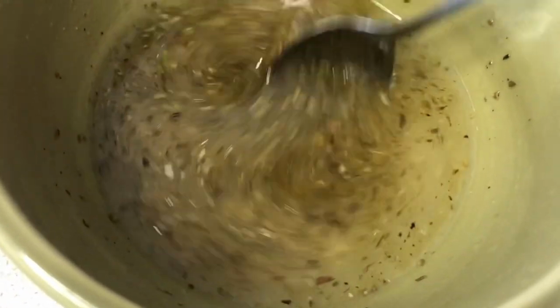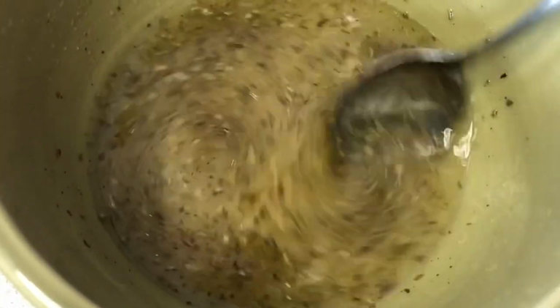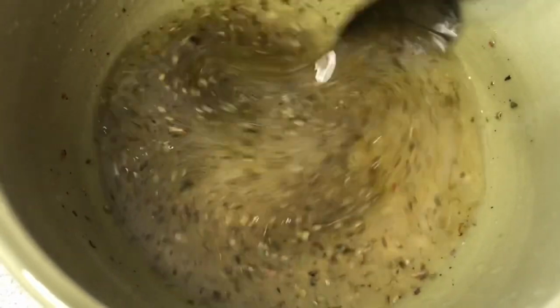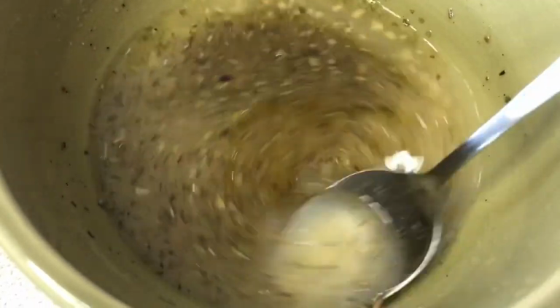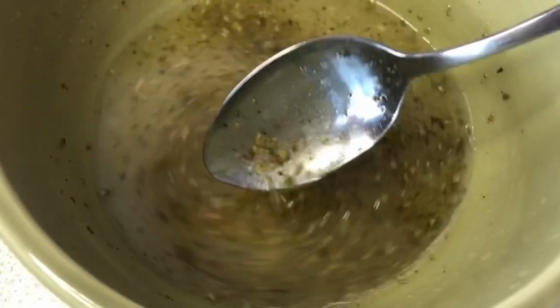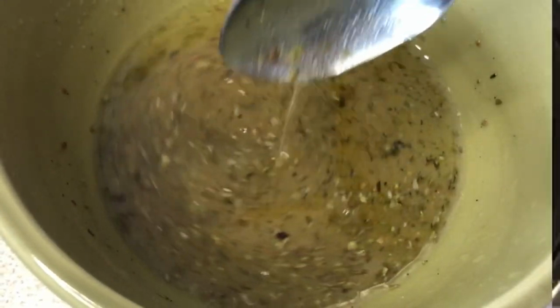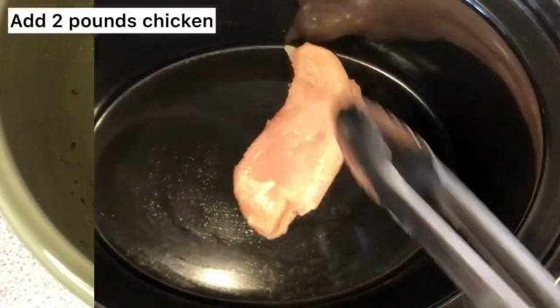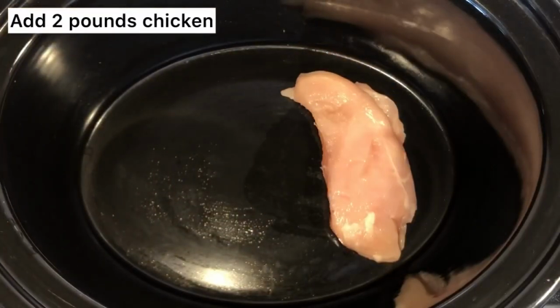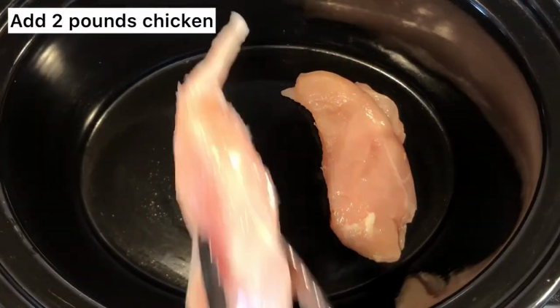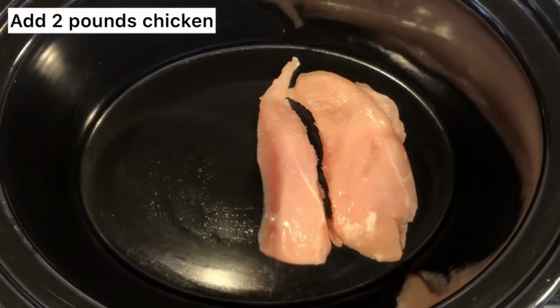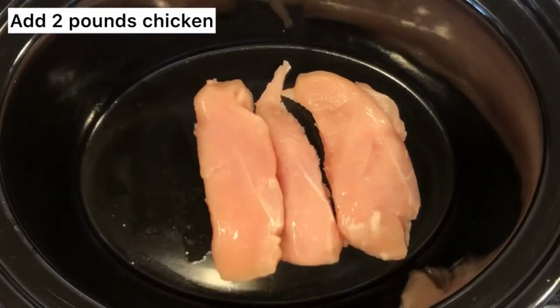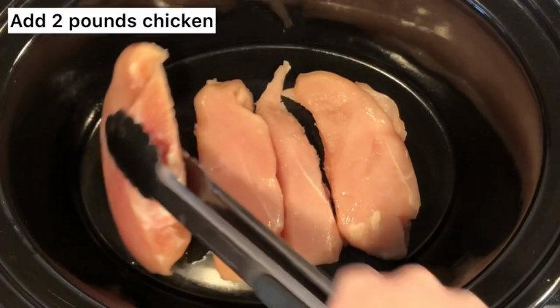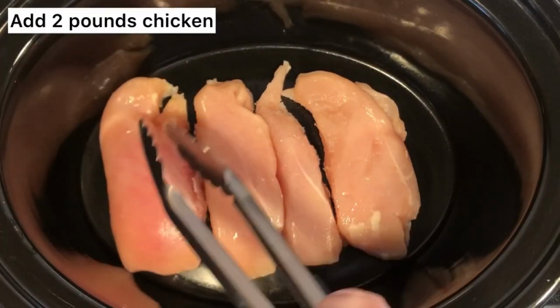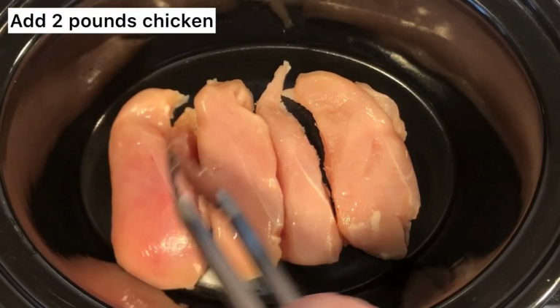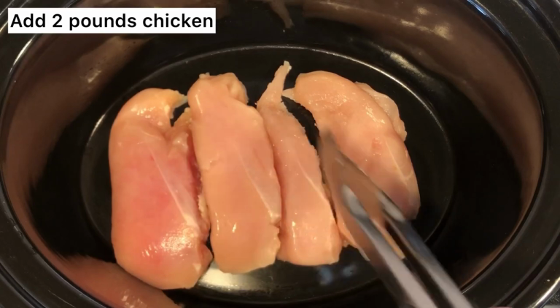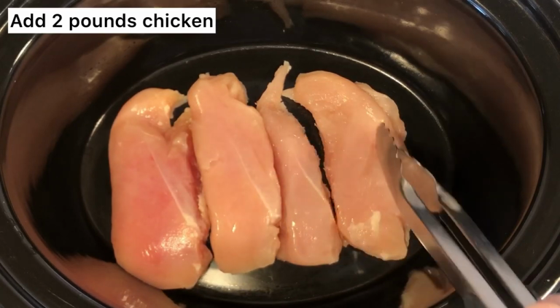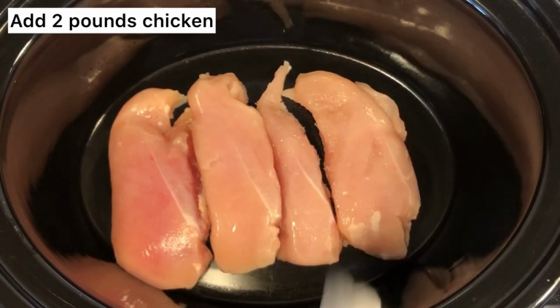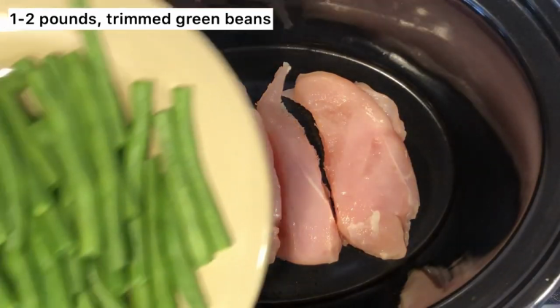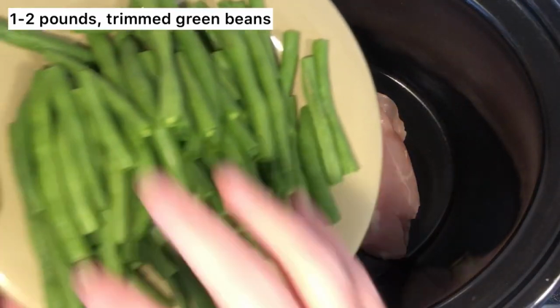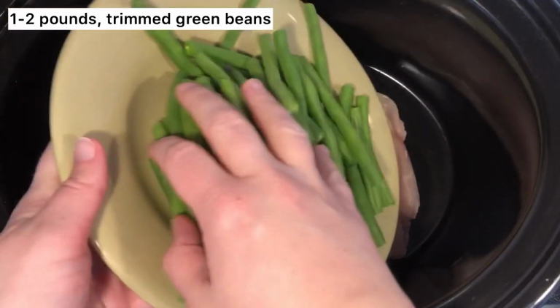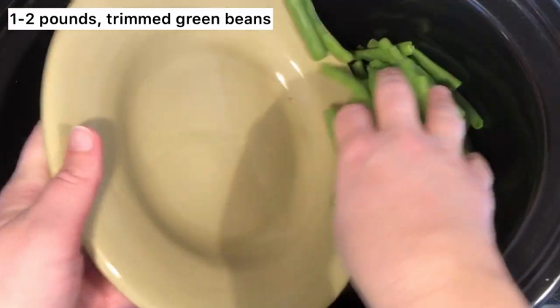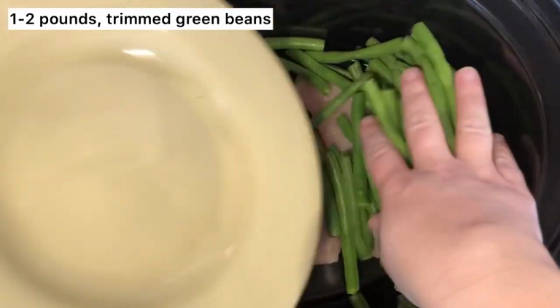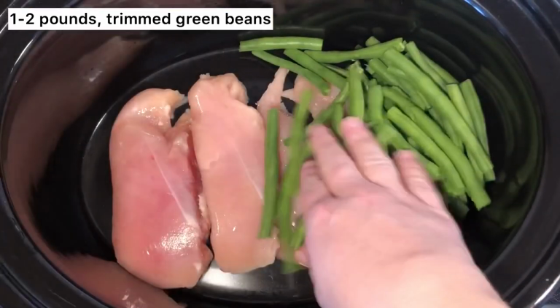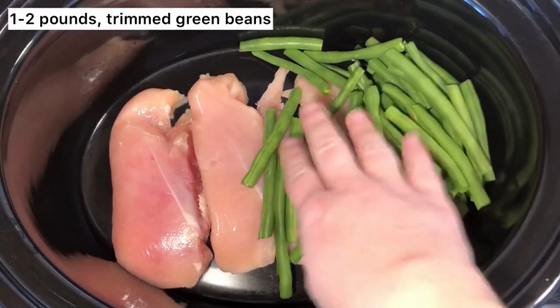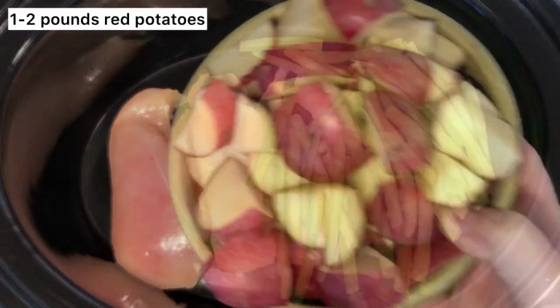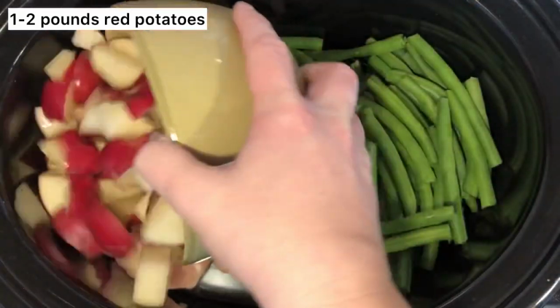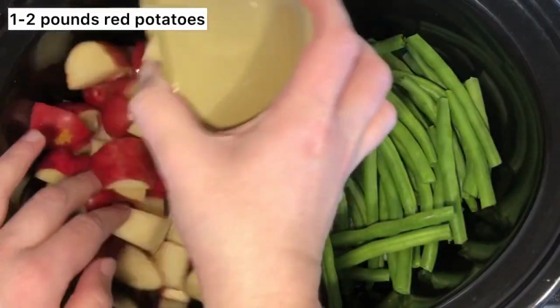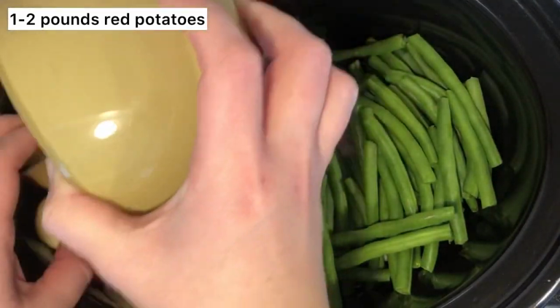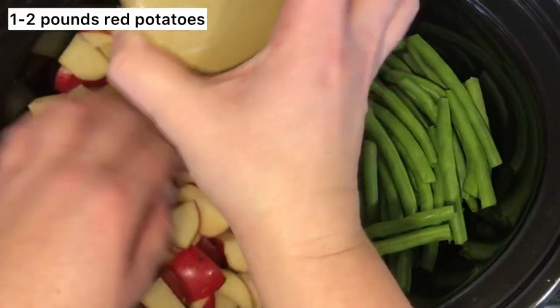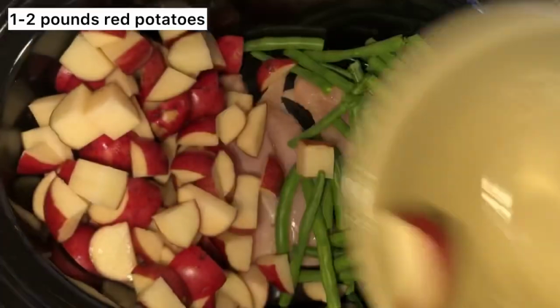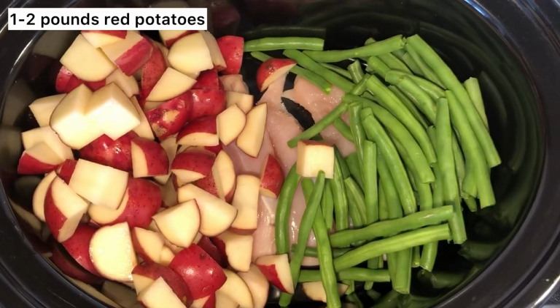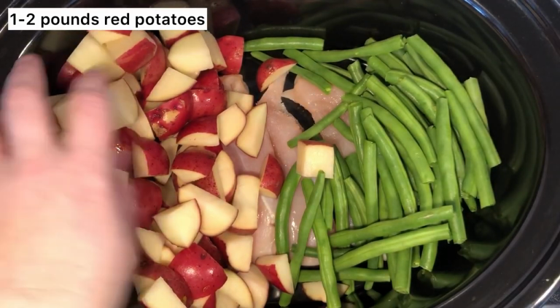Set that to the side and go over to your crock pot. Add about two pounds of chicken, then 1 to 2 pounds of green beans which I trimmed up, and then 1 to 2 pounds of red potatoes which I chopped.